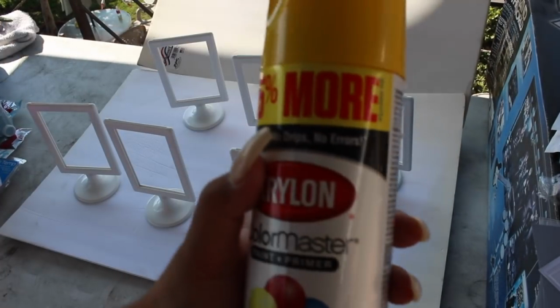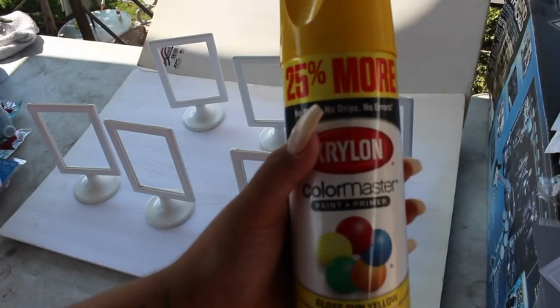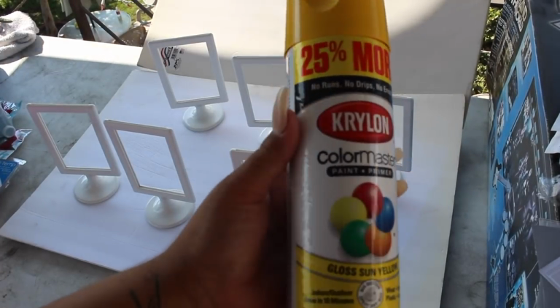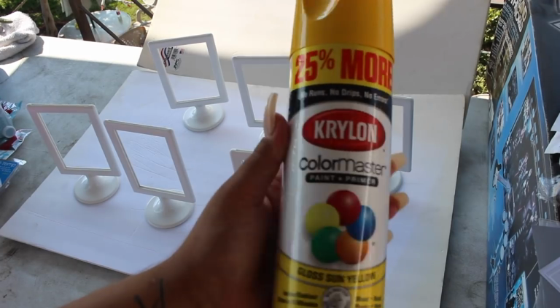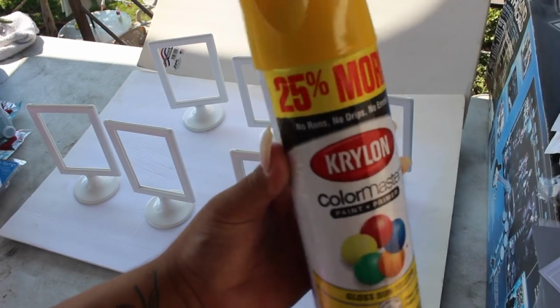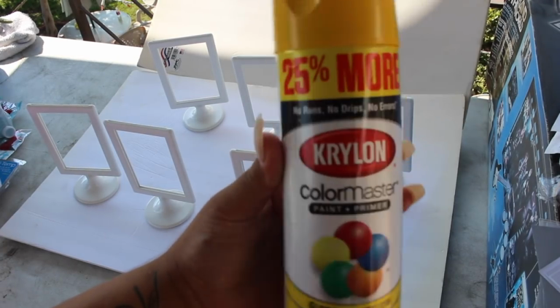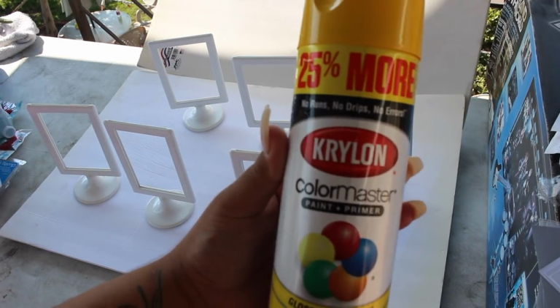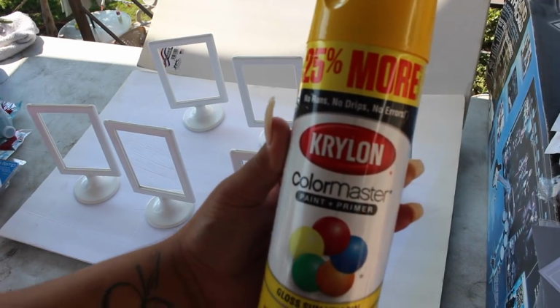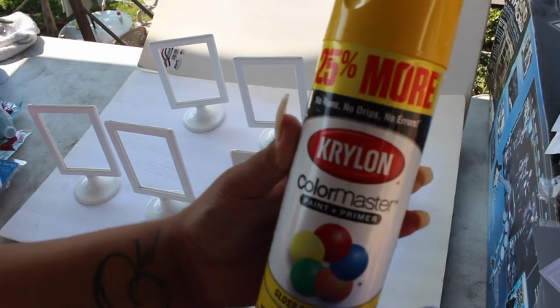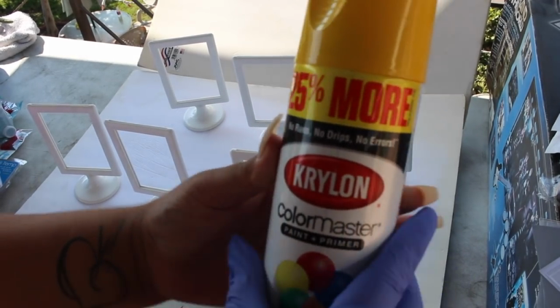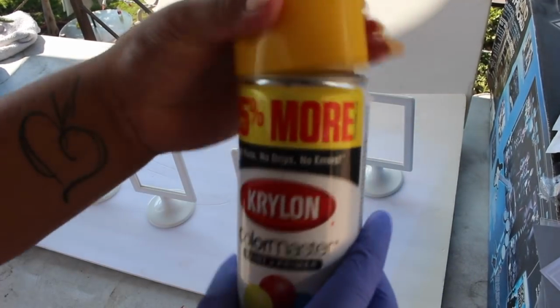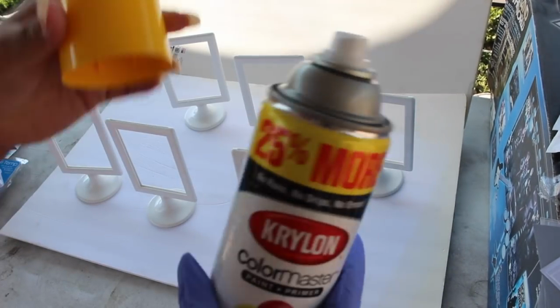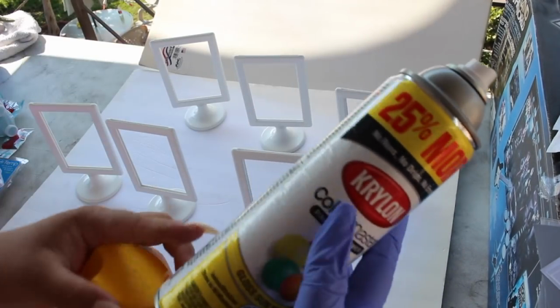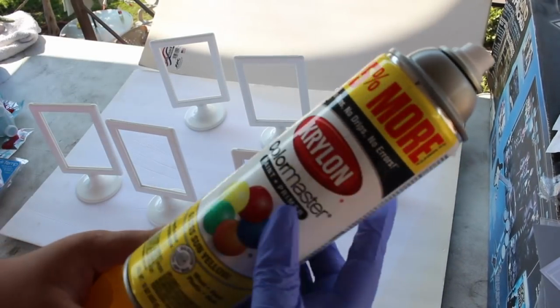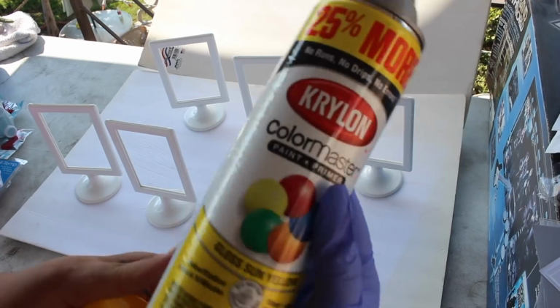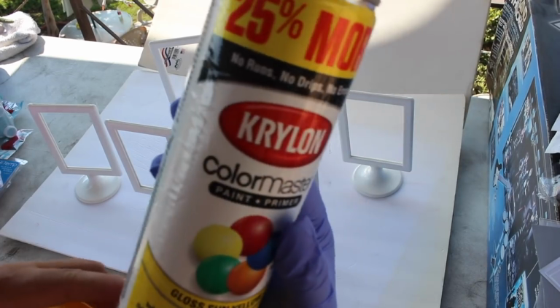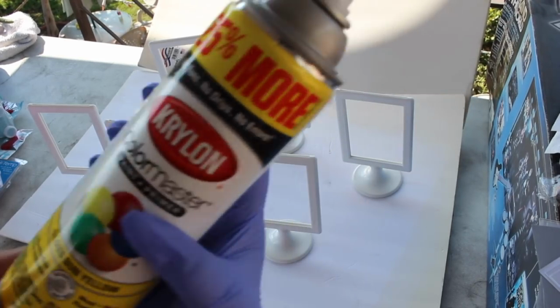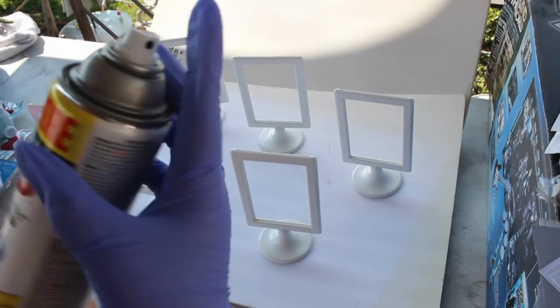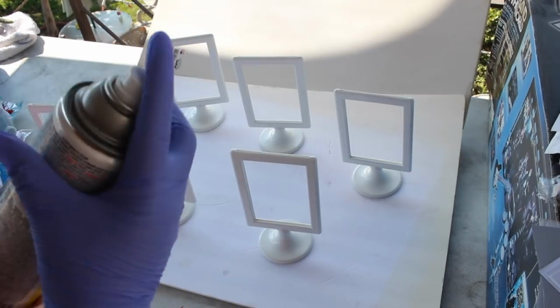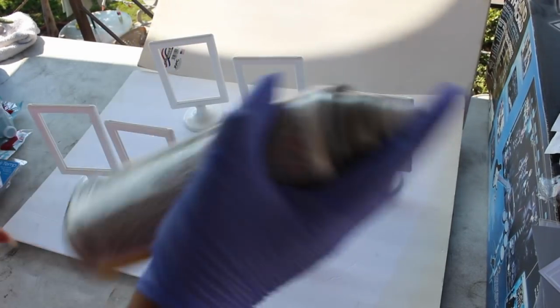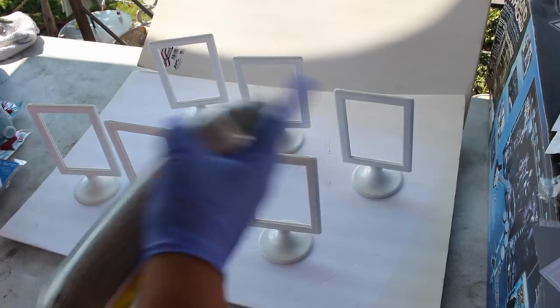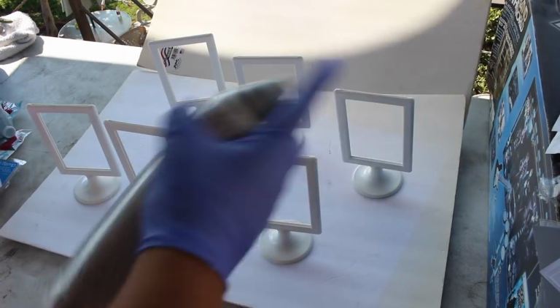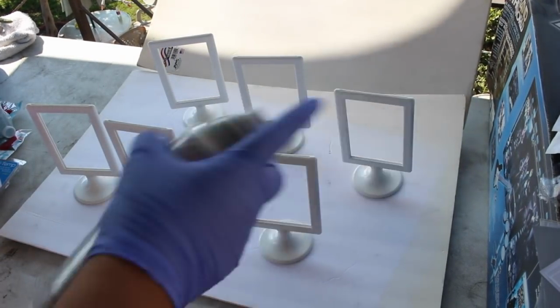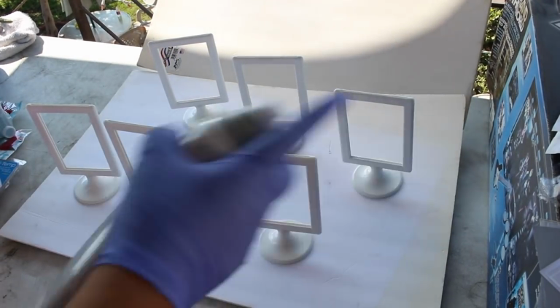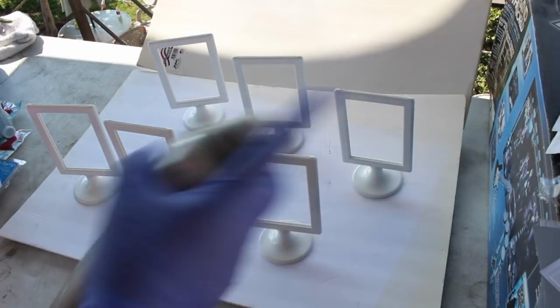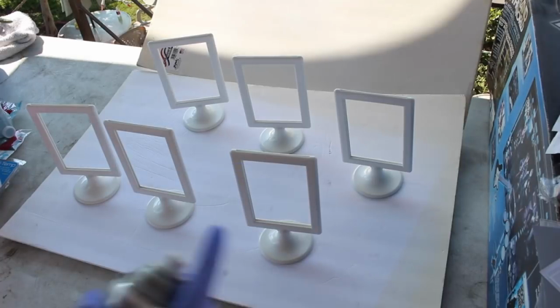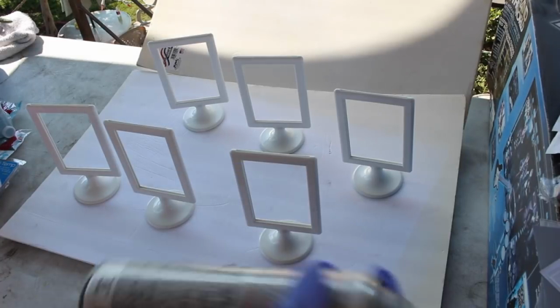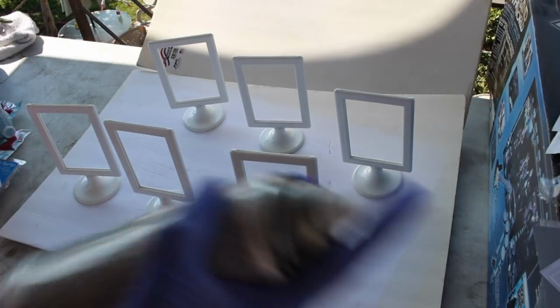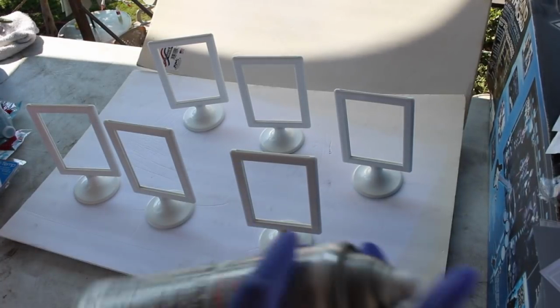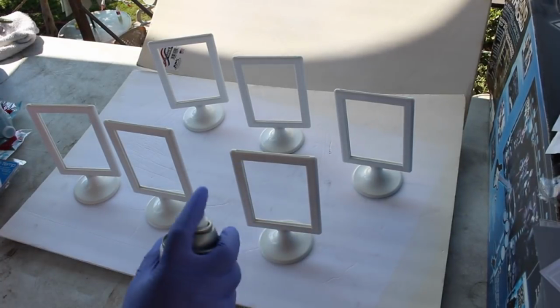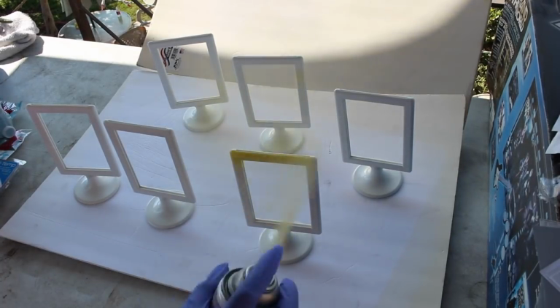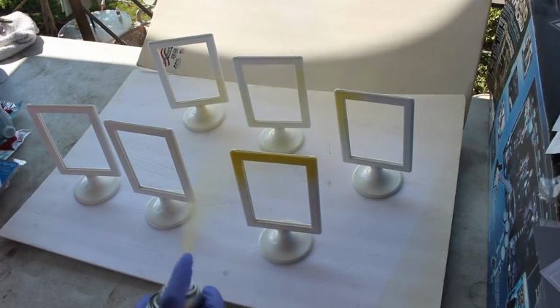So now we are going to take the Krylon spray paint, and this is in the color sun yellow. Now we're just going to spray paint them - make sure to shake it first.